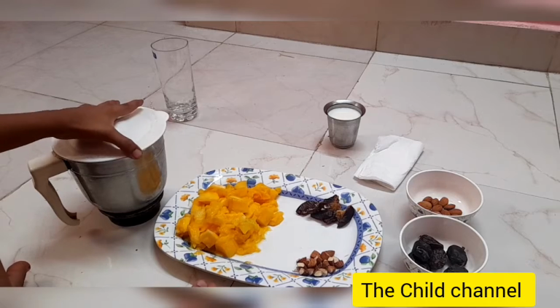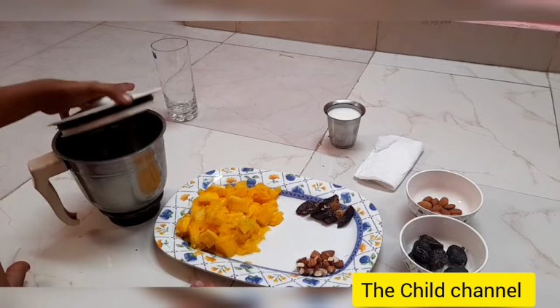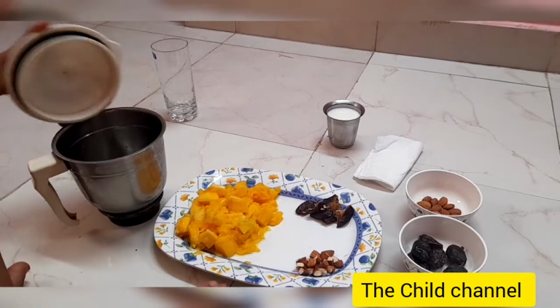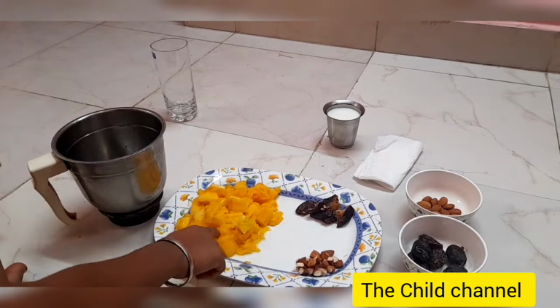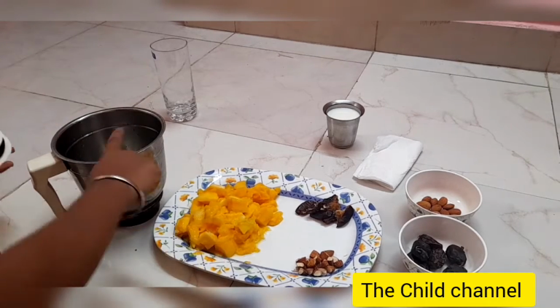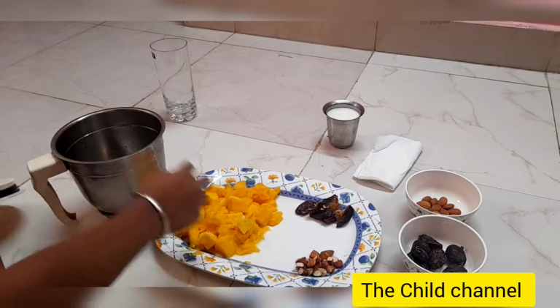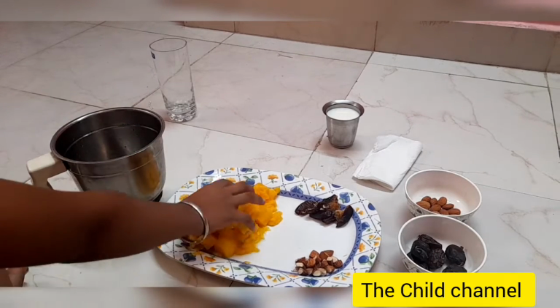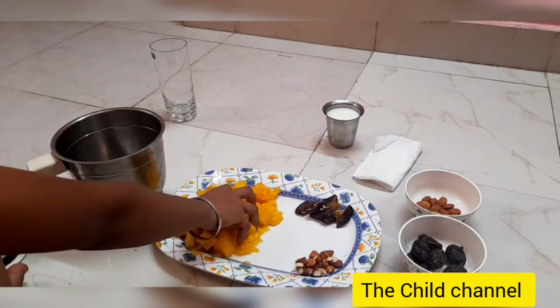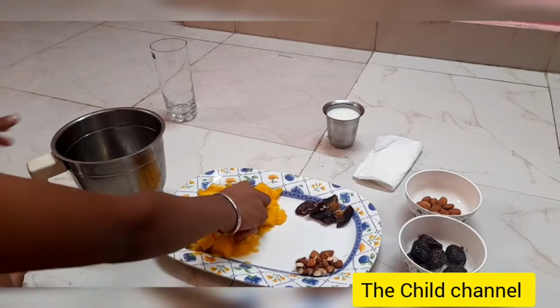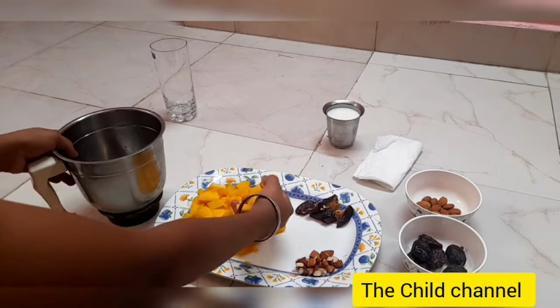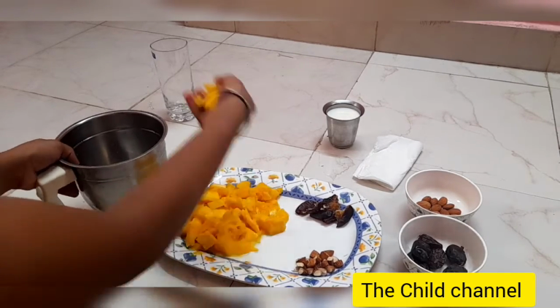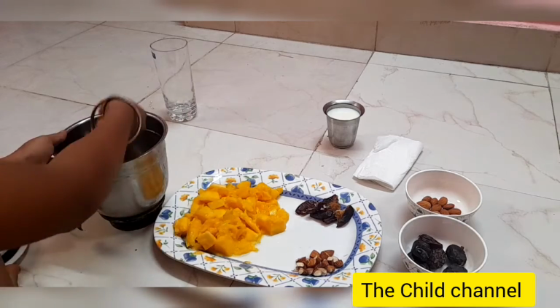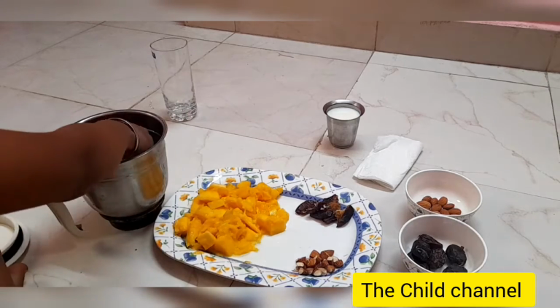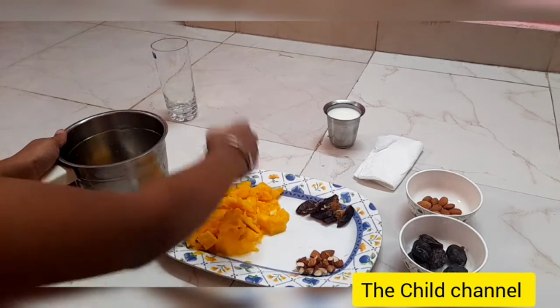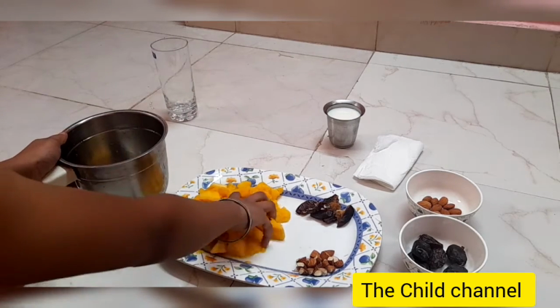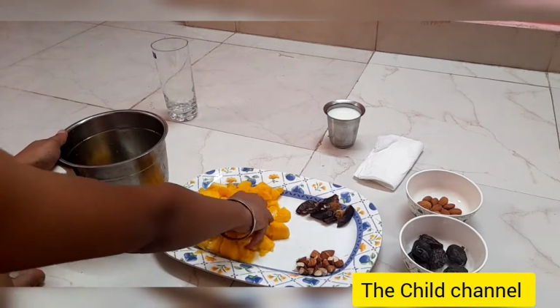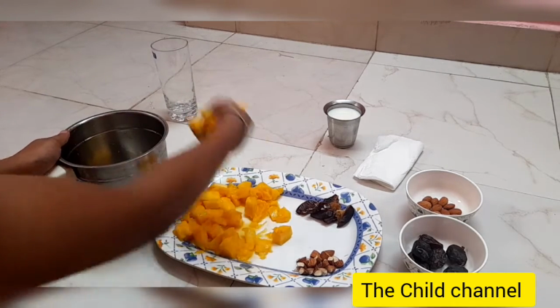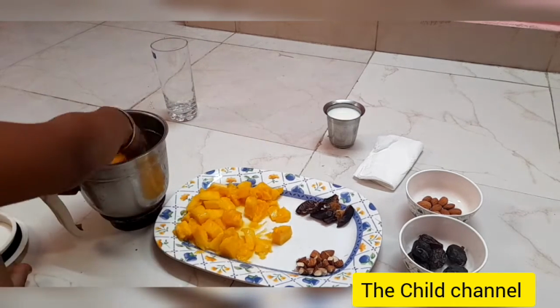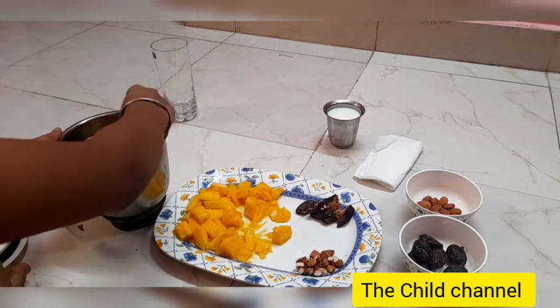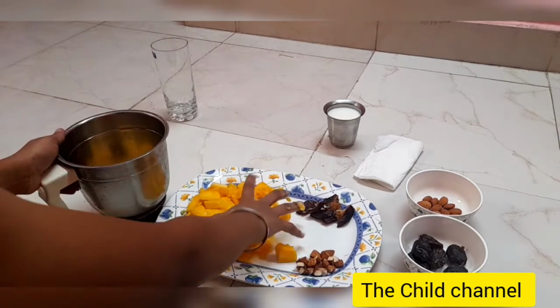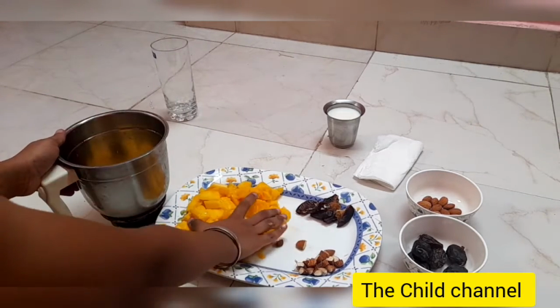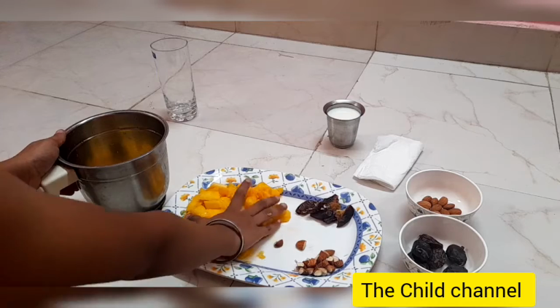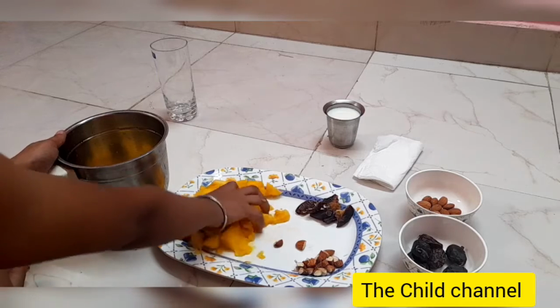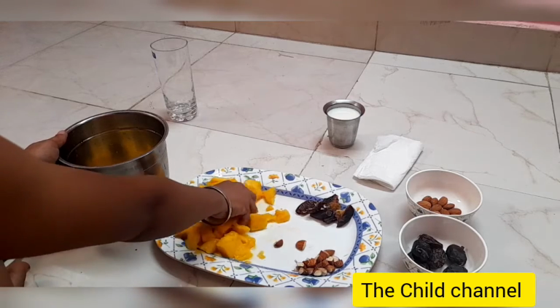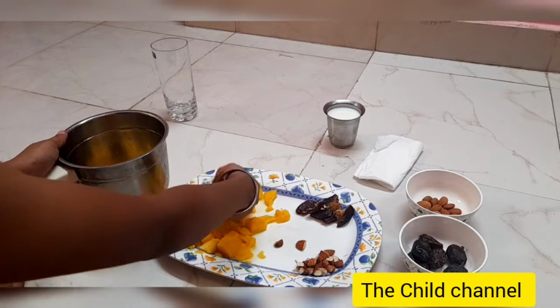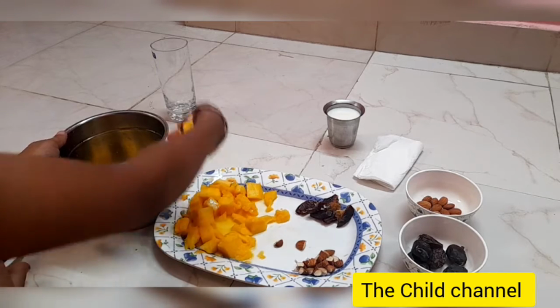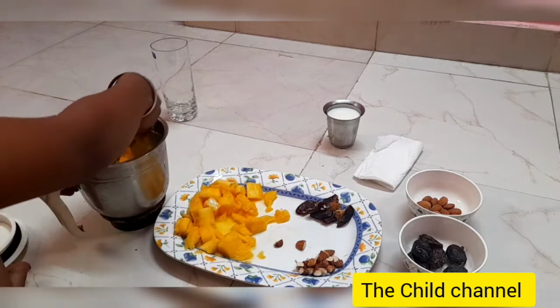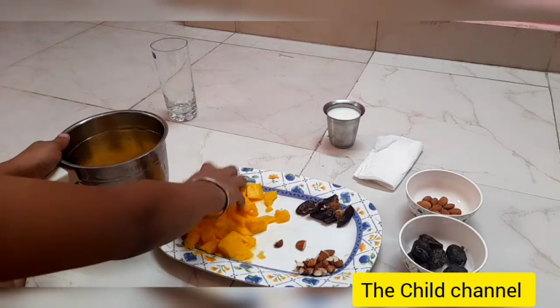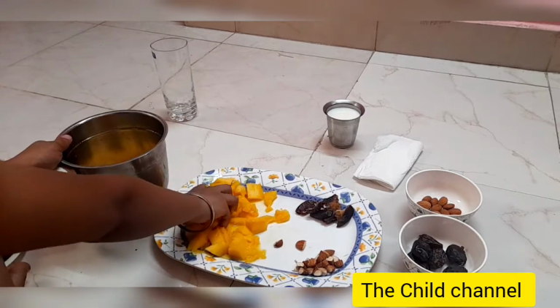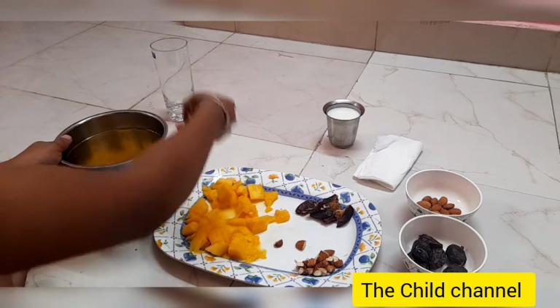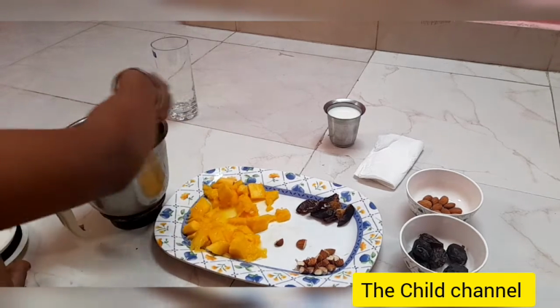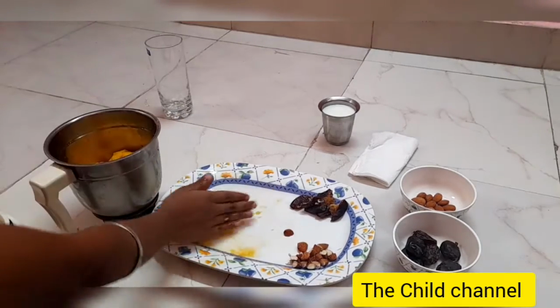Now we are going to put all the mango pulp inside the jar slowly. Usually children like to use their hands, so it's great that they will use their hands for this step.